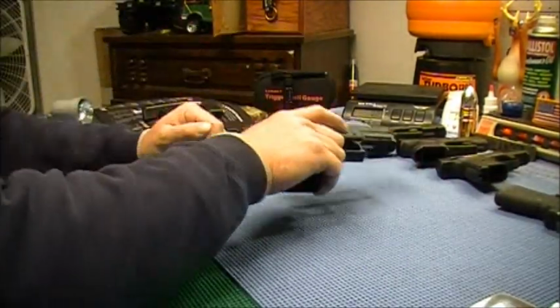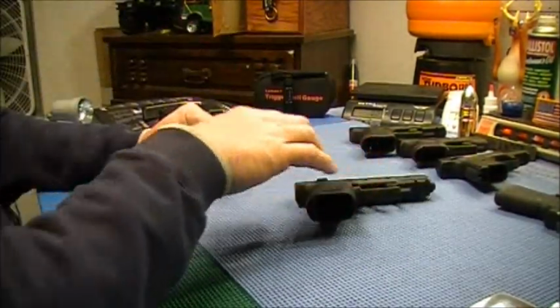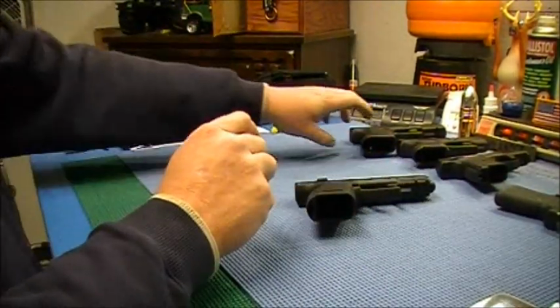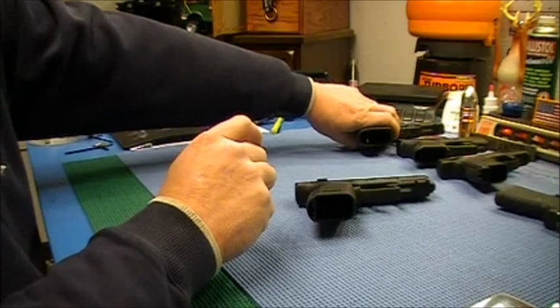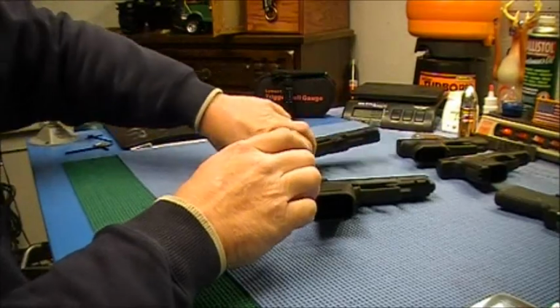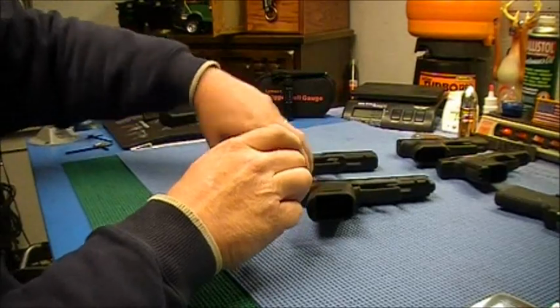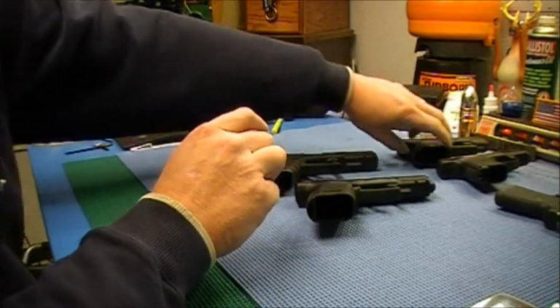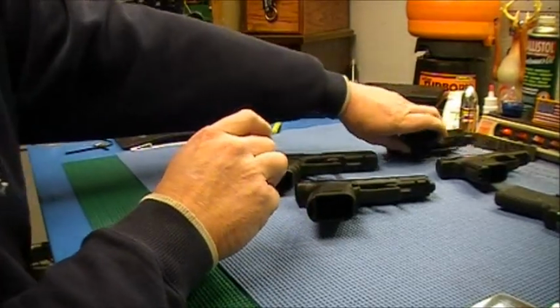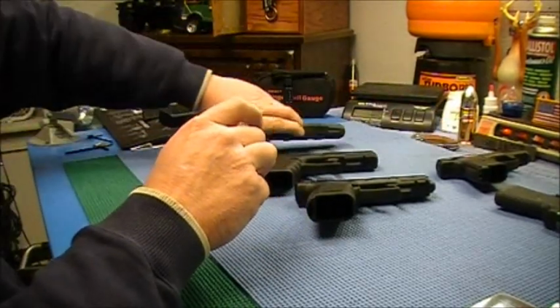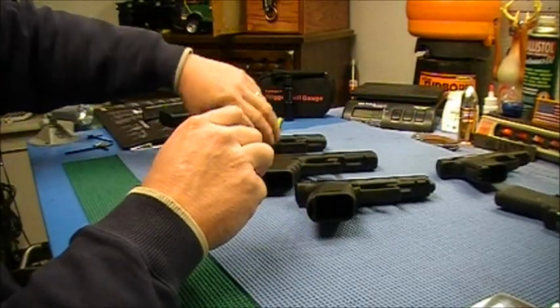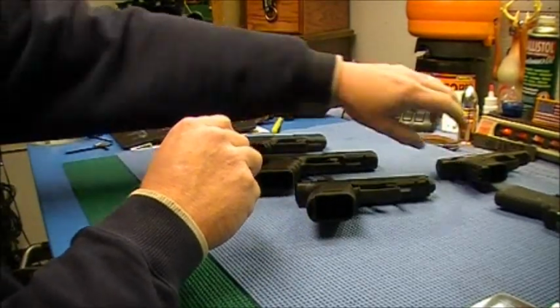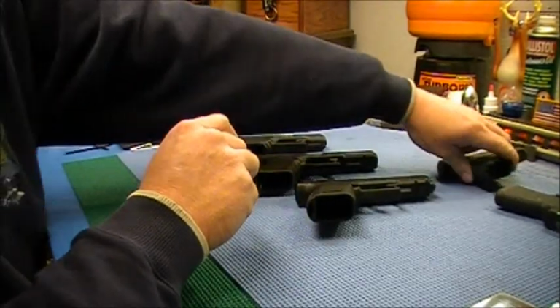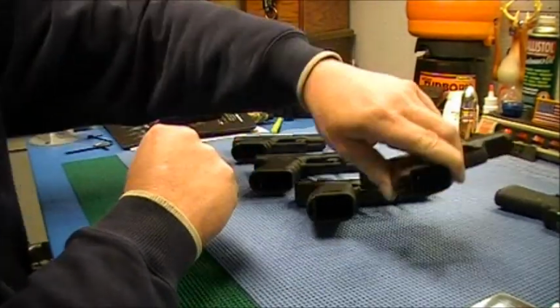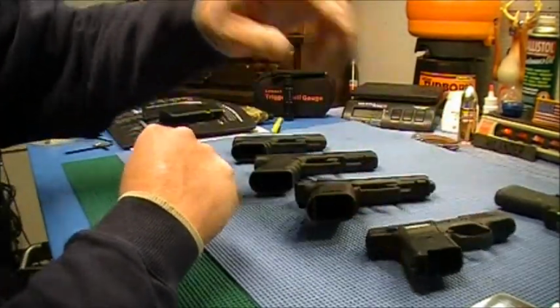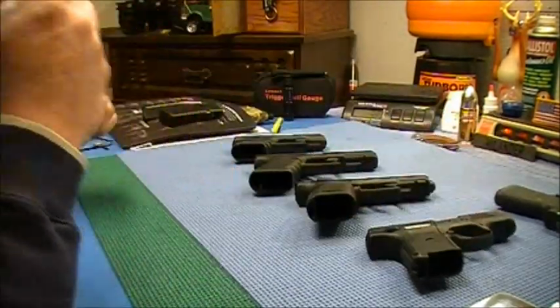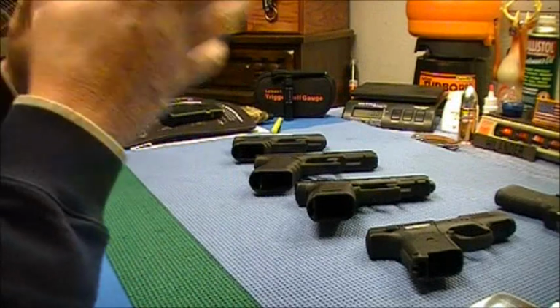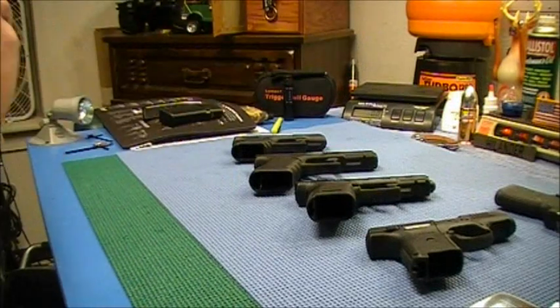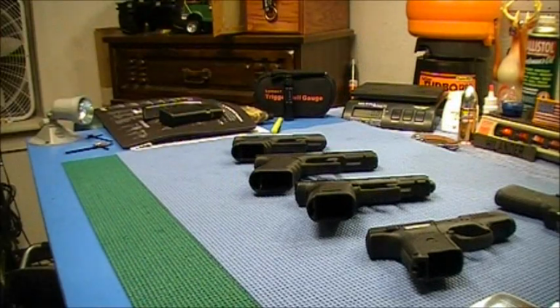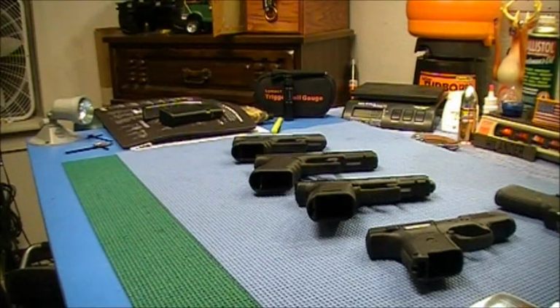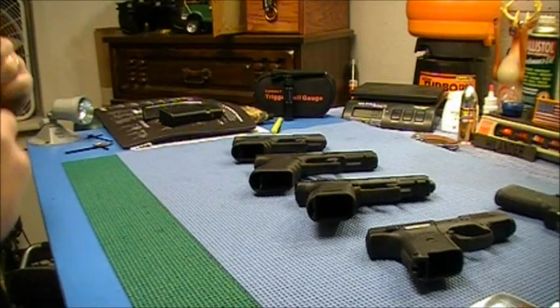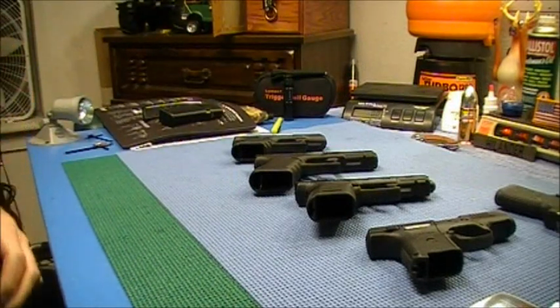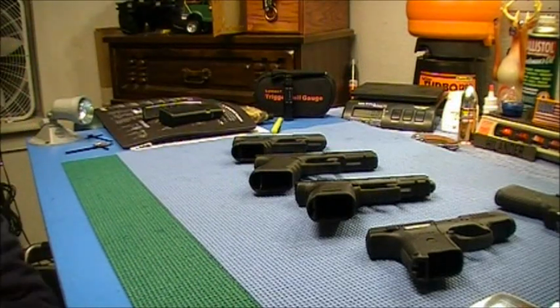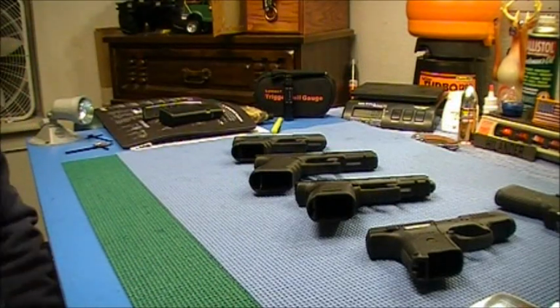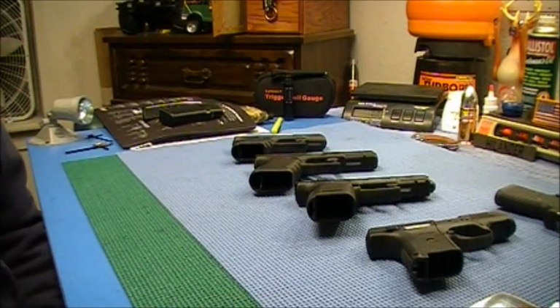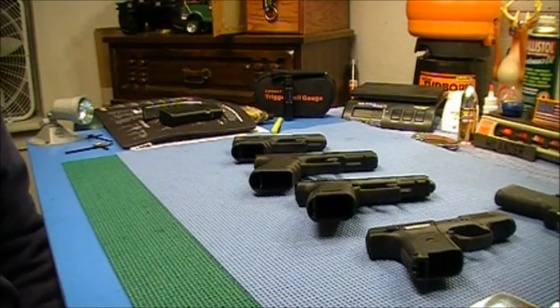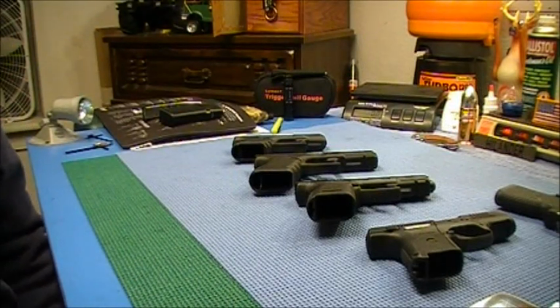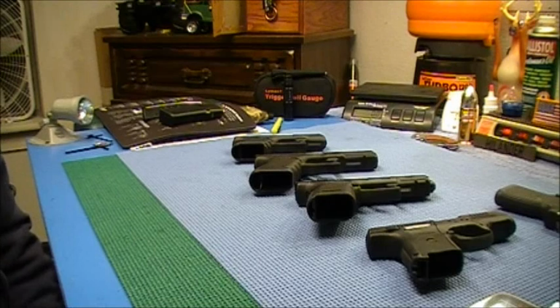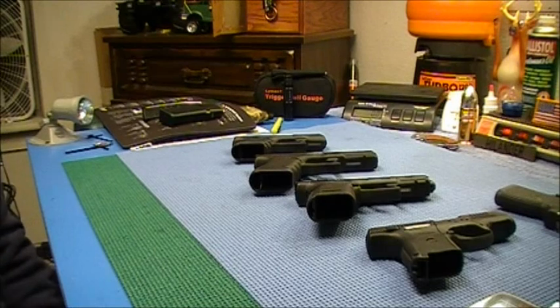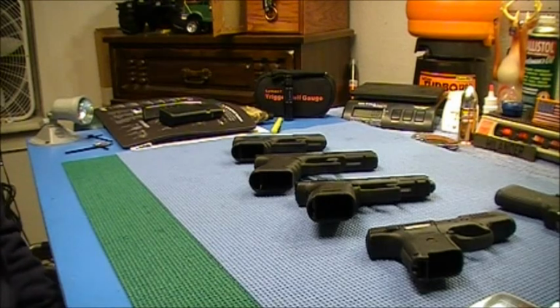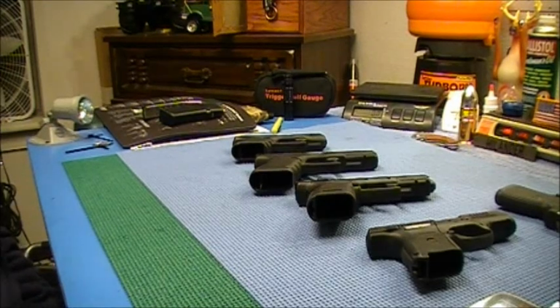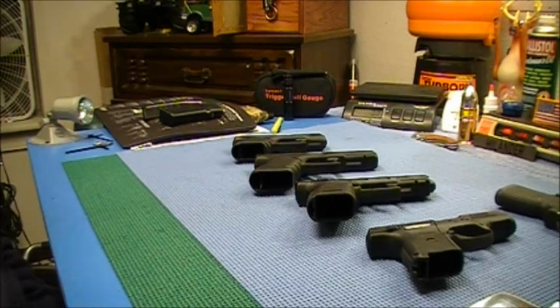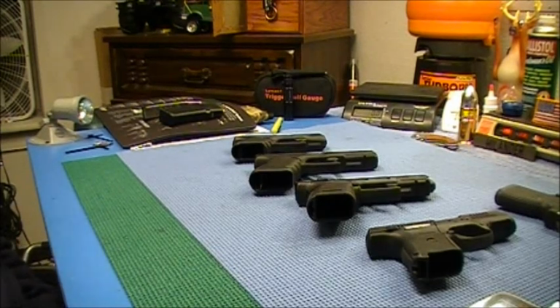So that's it — a few of you were asking about checking trigger pulls on some of the guns I have, so I just thought I'd run down here and do that. Thanks for watching, y'all have a good day, and we'll talk to you guys later. See ya.